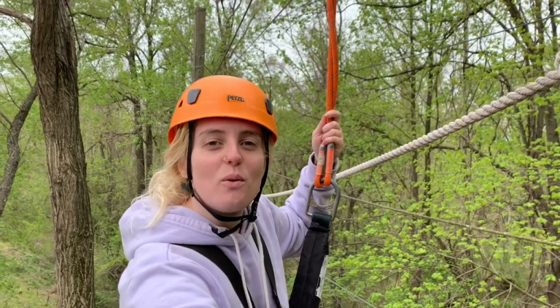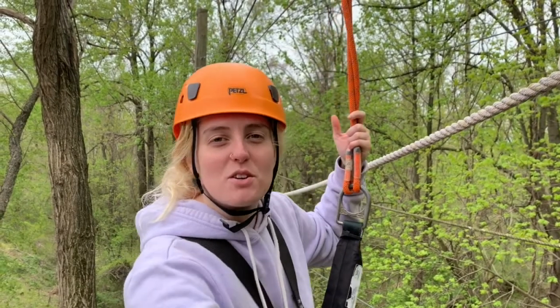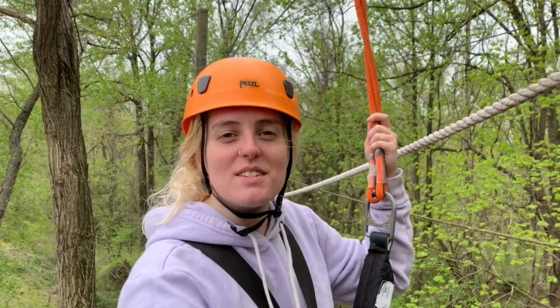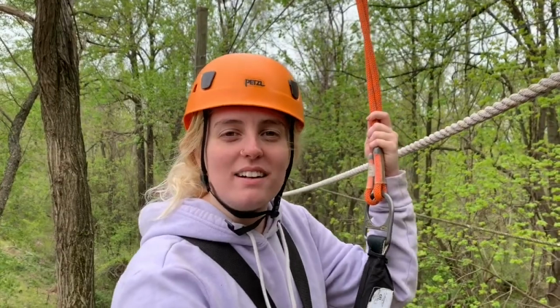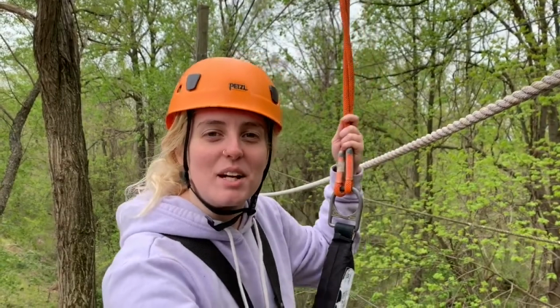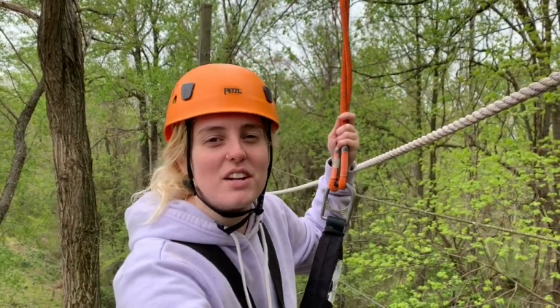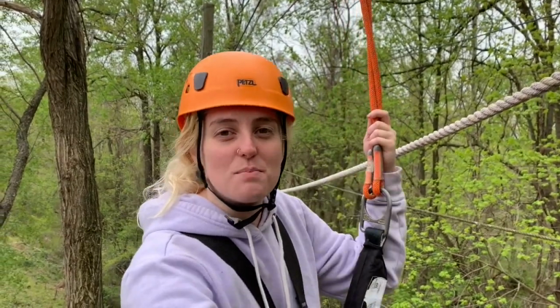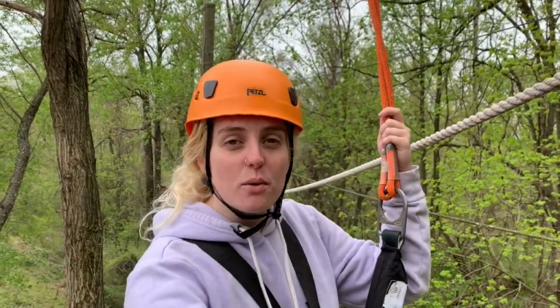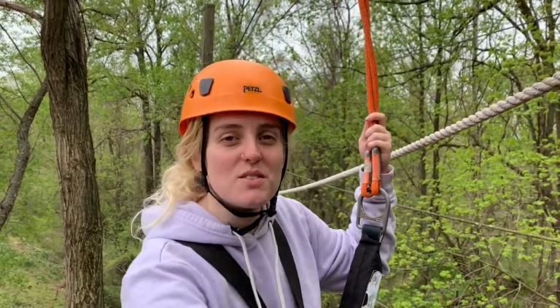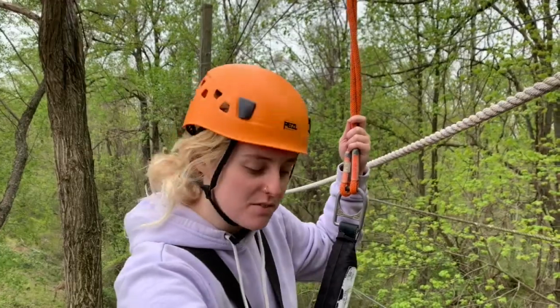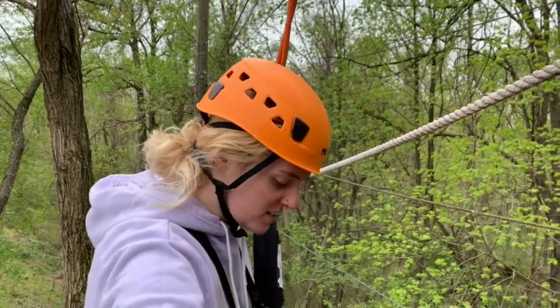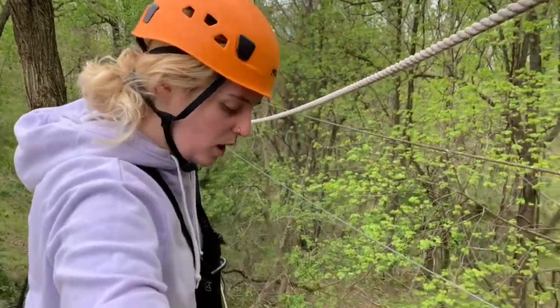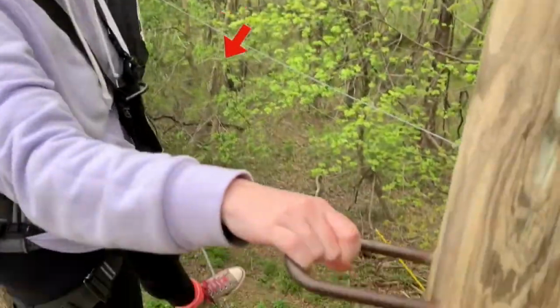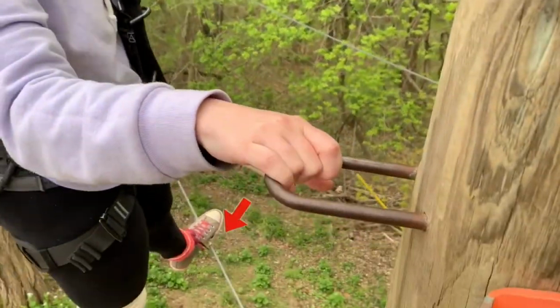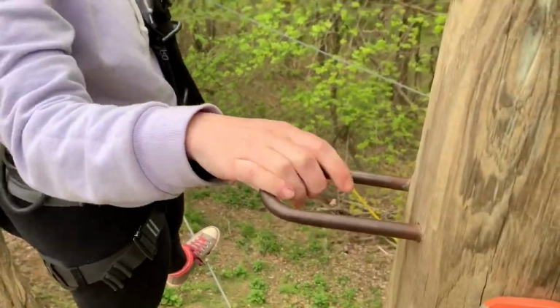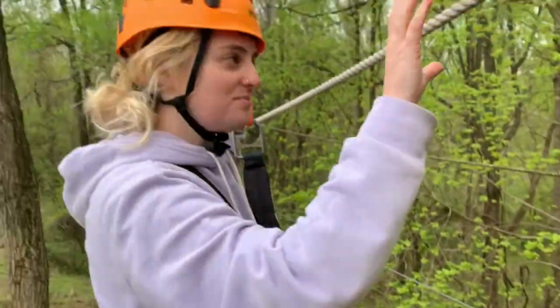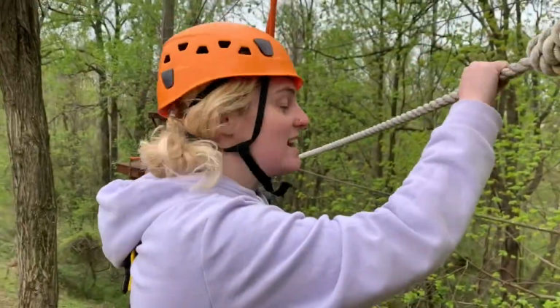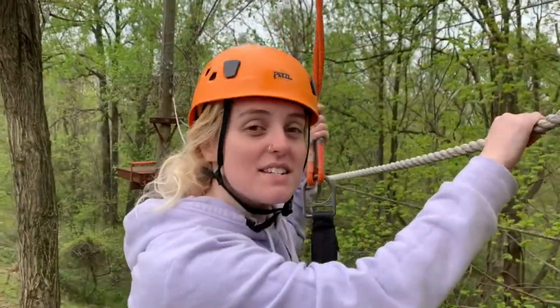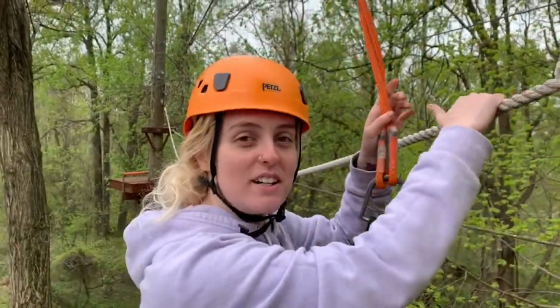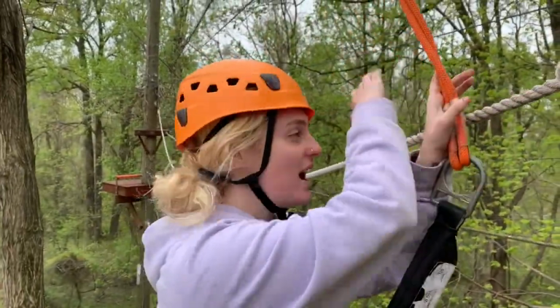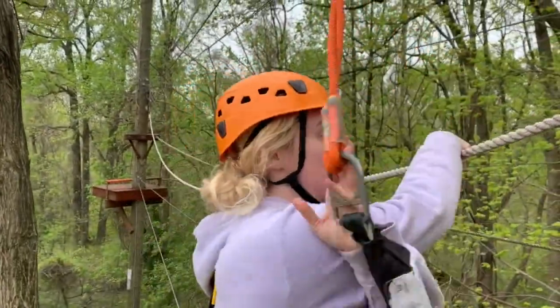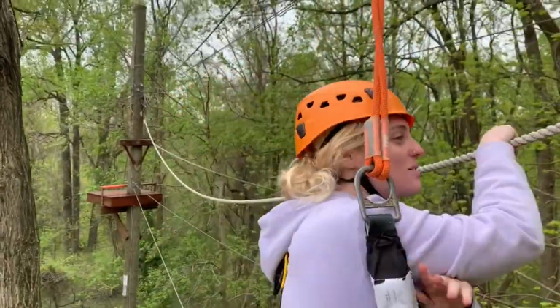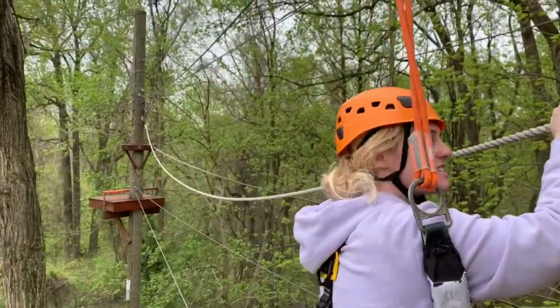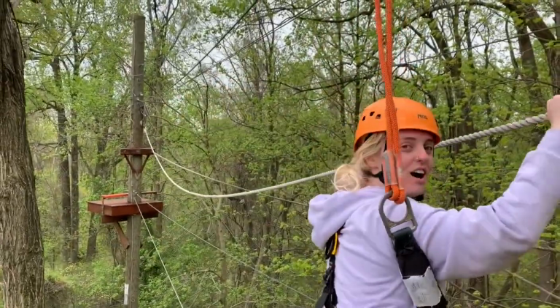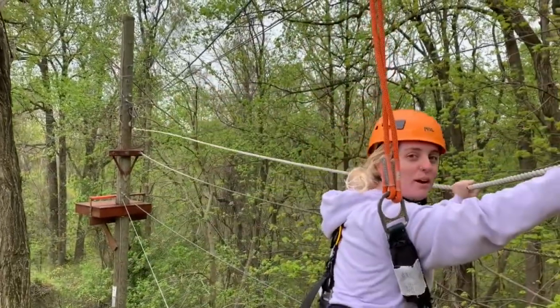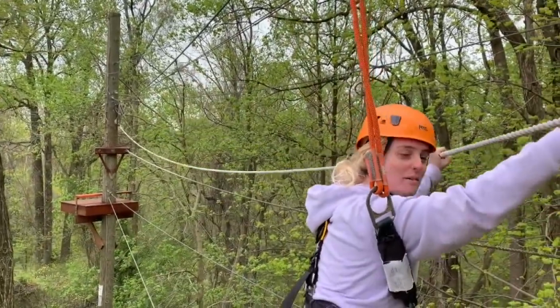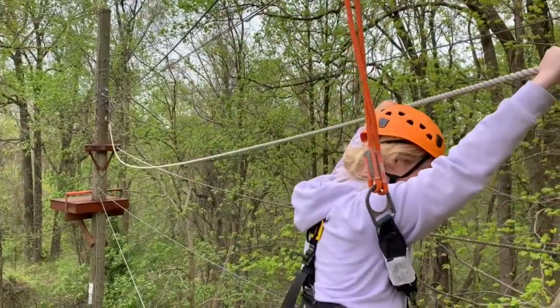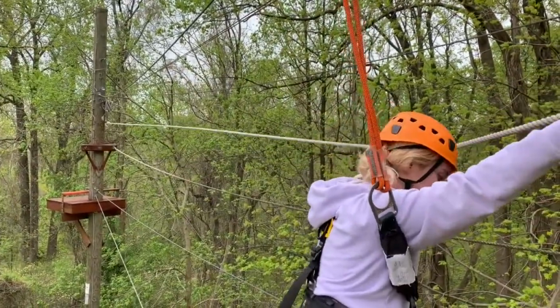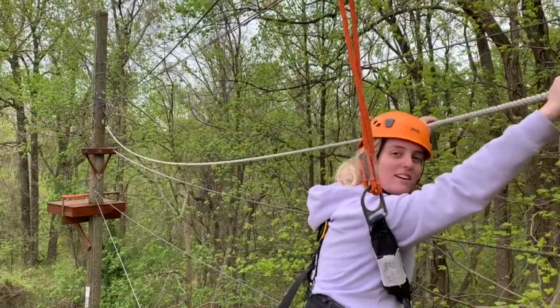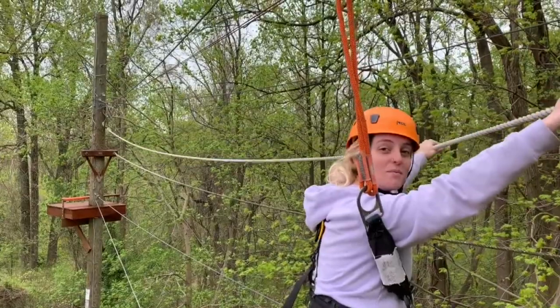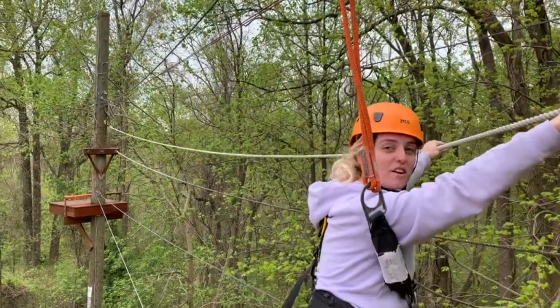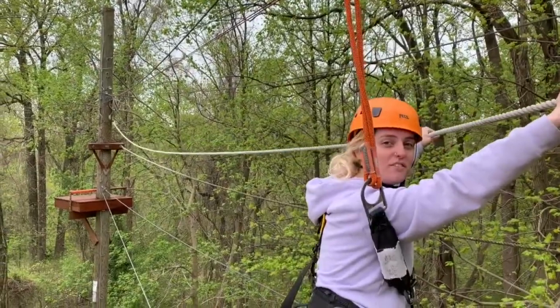We're about to ride our zipline here at Terrapin Adventures, but before we can do that we have to cross this wobbly cable. The easiest way to do that is to put both hands on this white rope, lean forward, and then shuffle our feet.